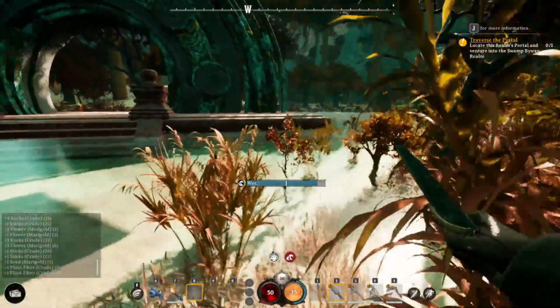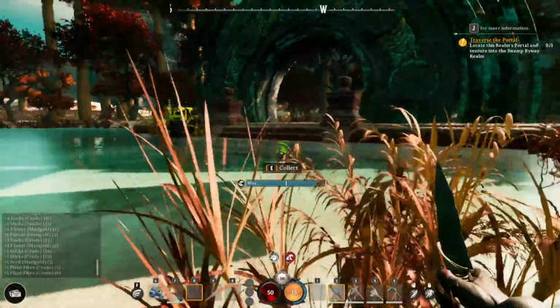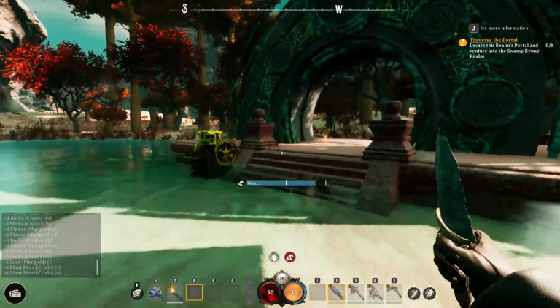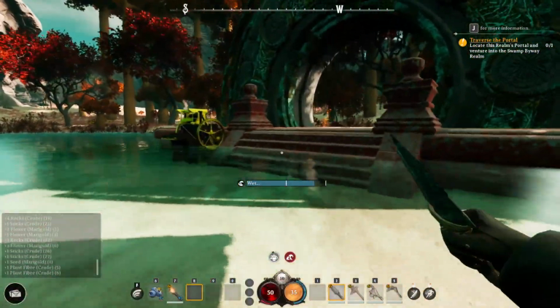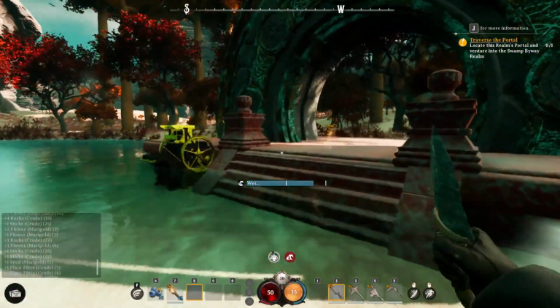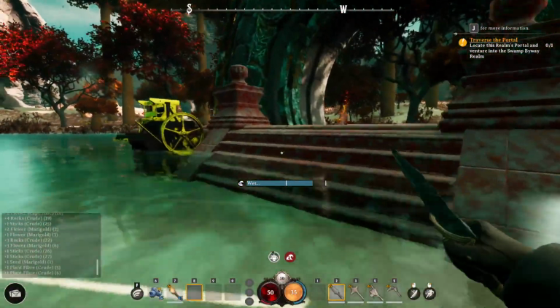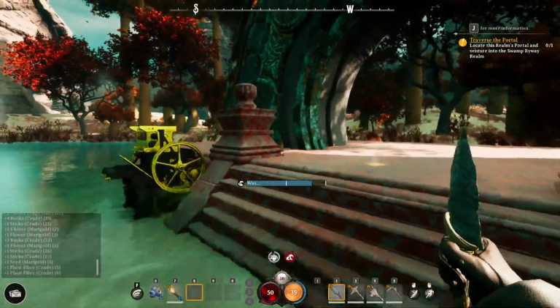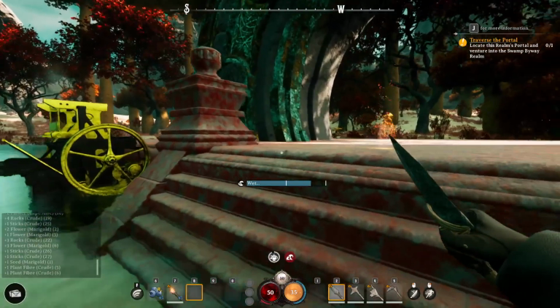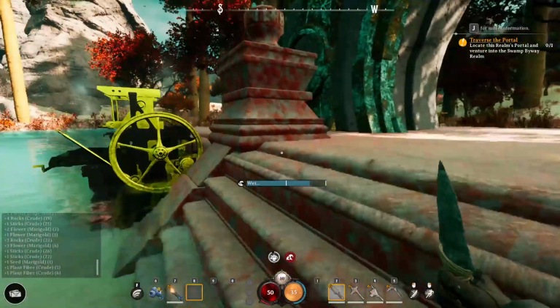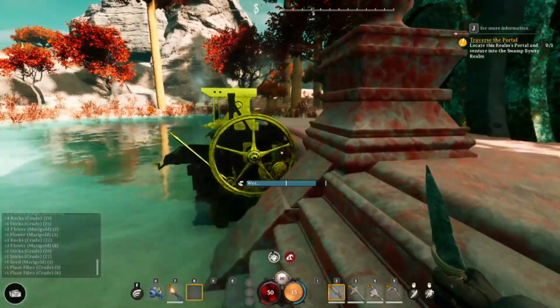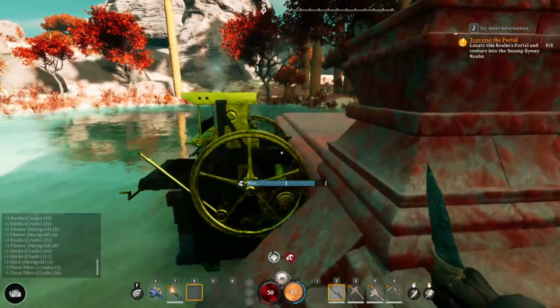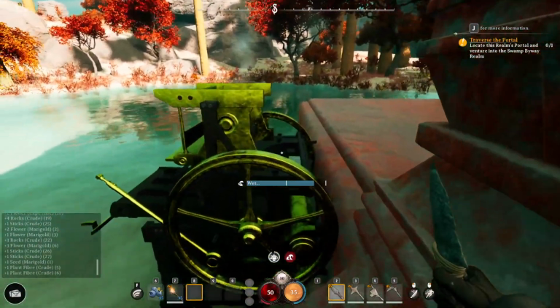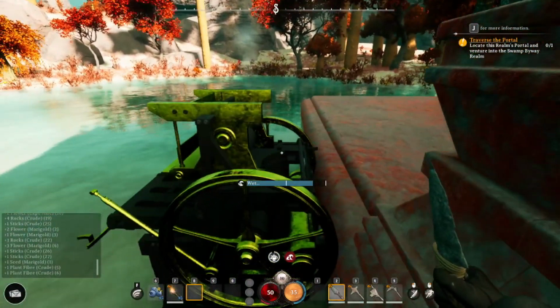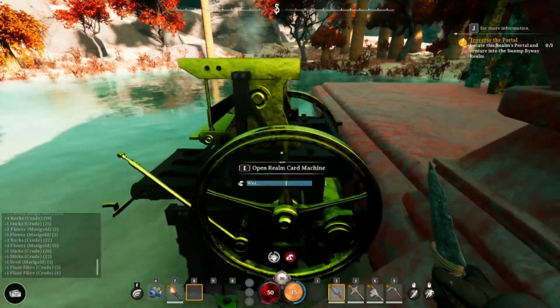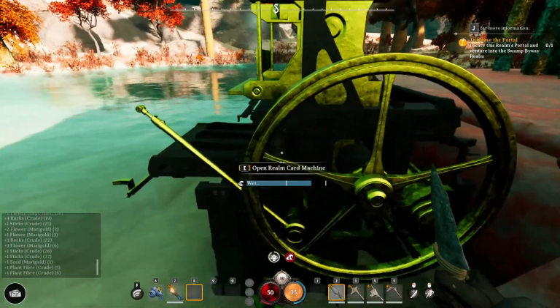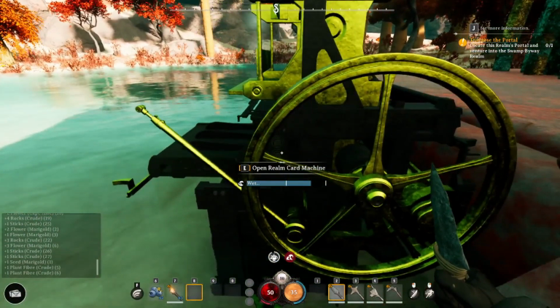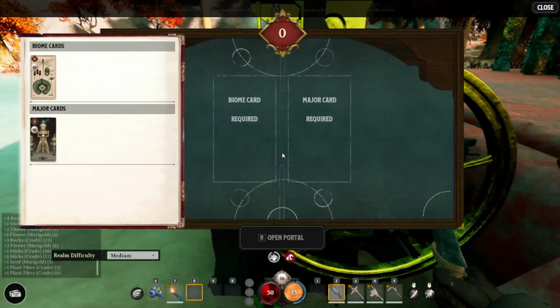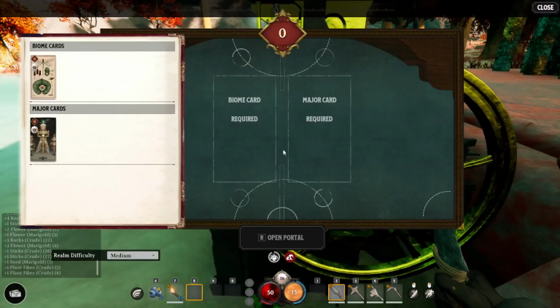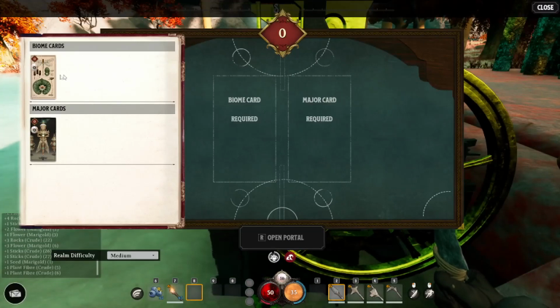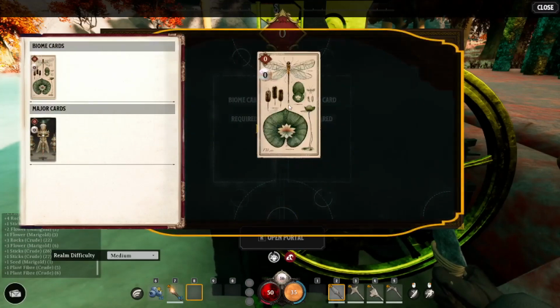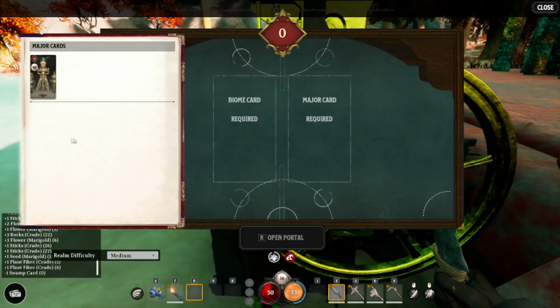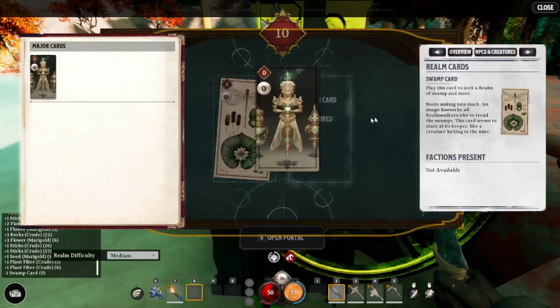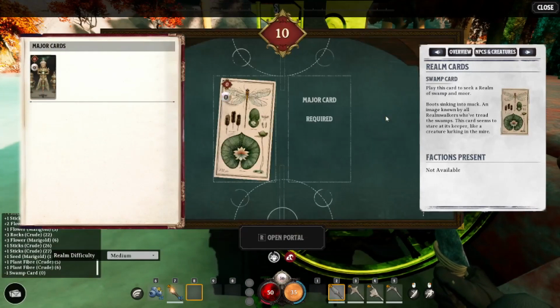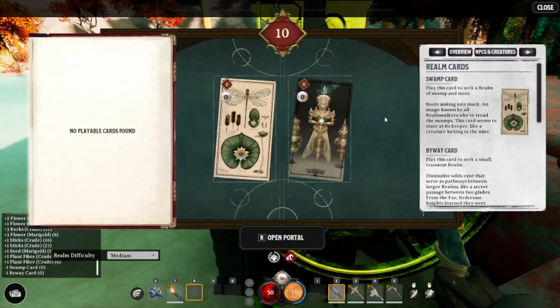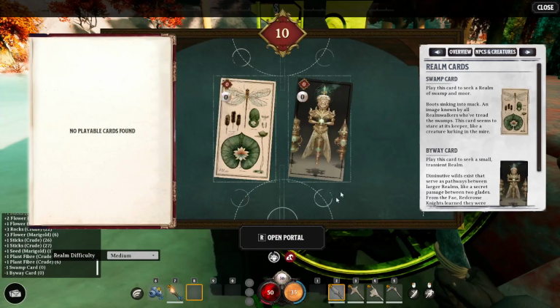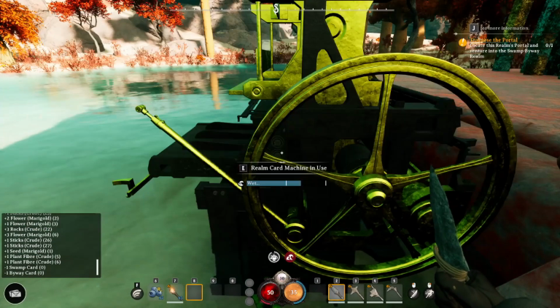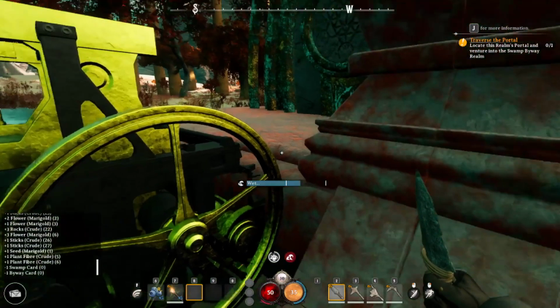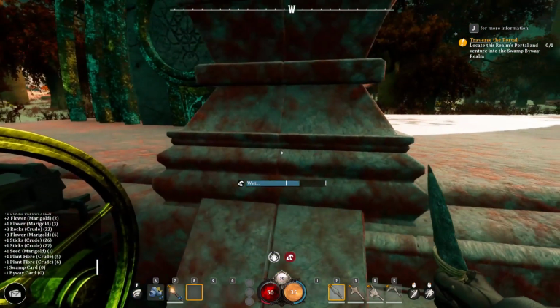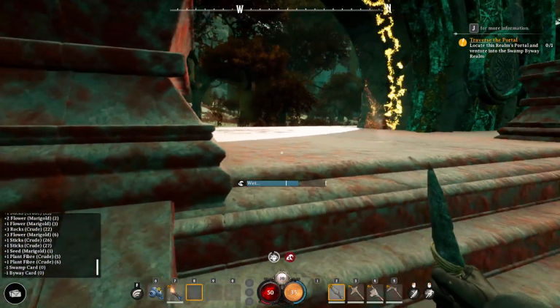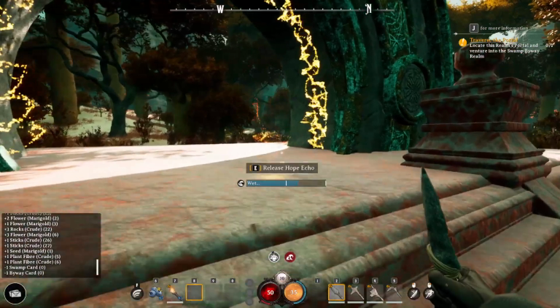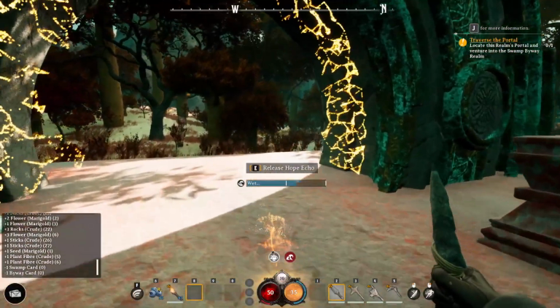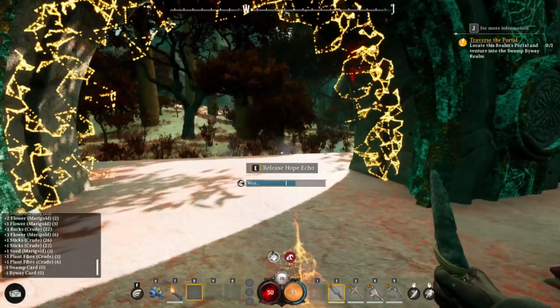The card system combines procedural generation with handcrafted designs to give us all a unique environment, creatures, and points of interest. It's like unlocking a box of surprises every time you activate one.